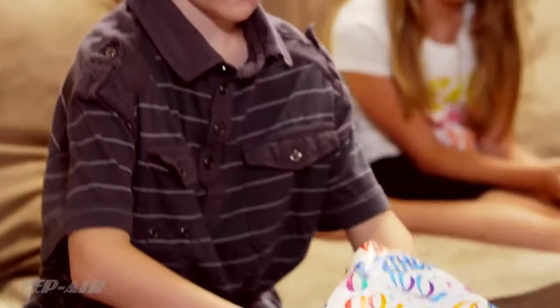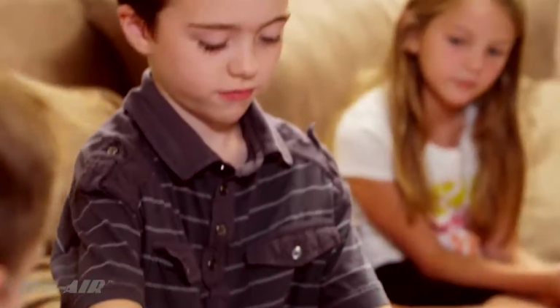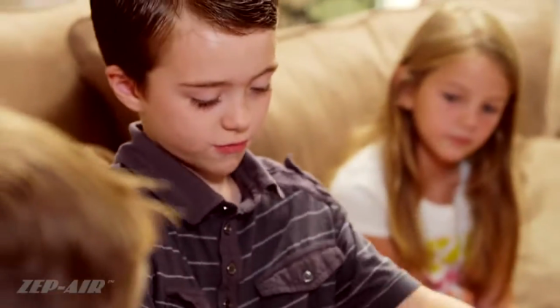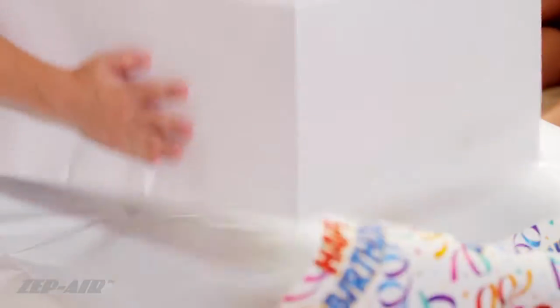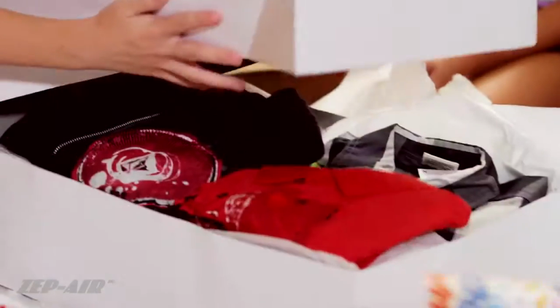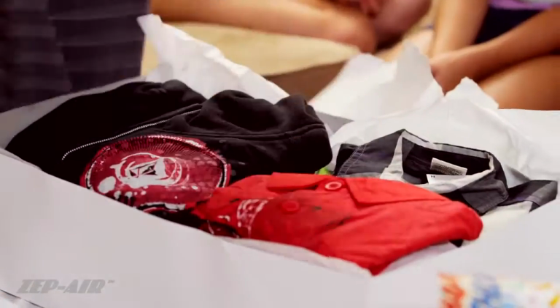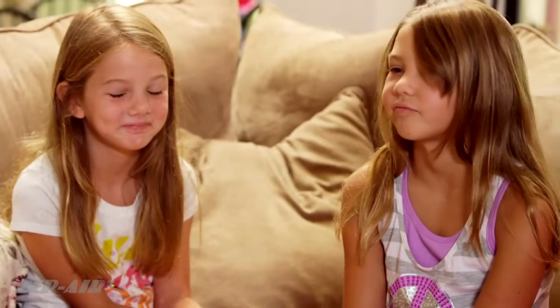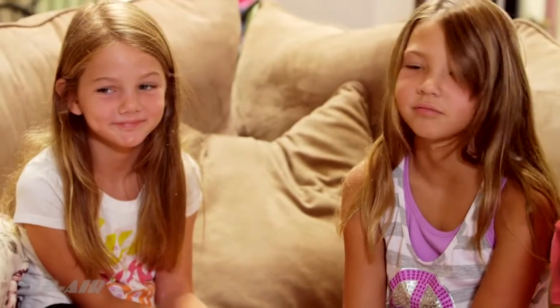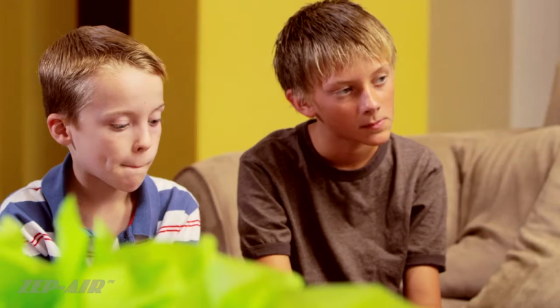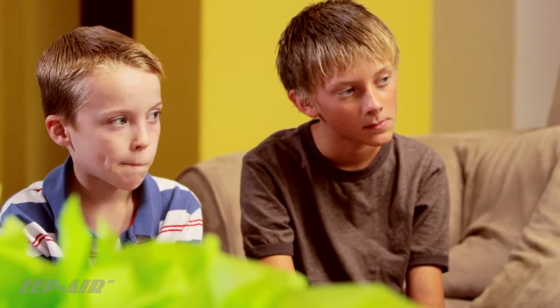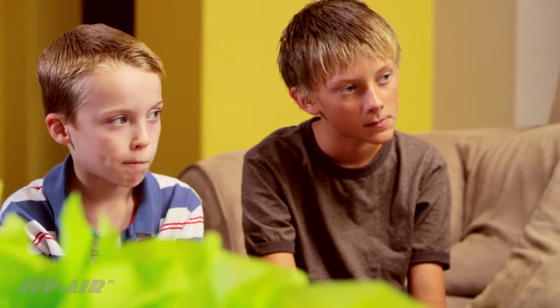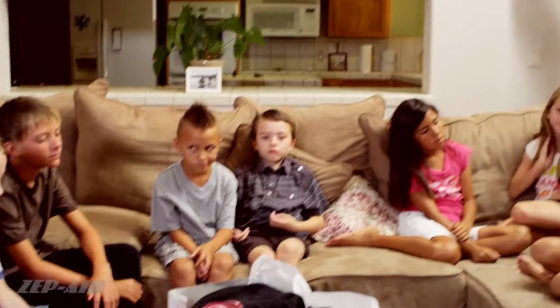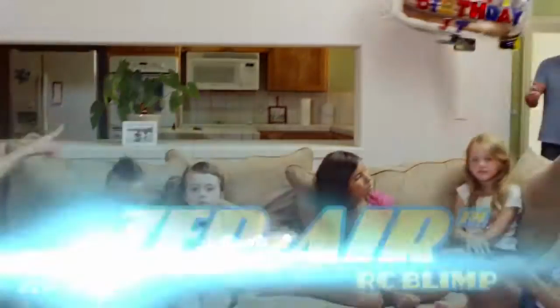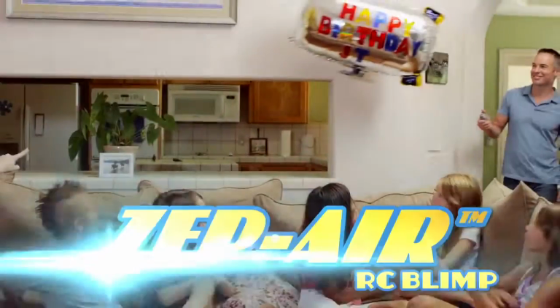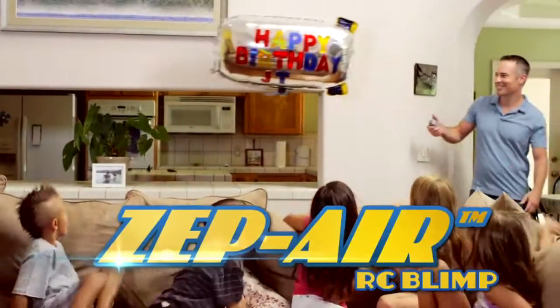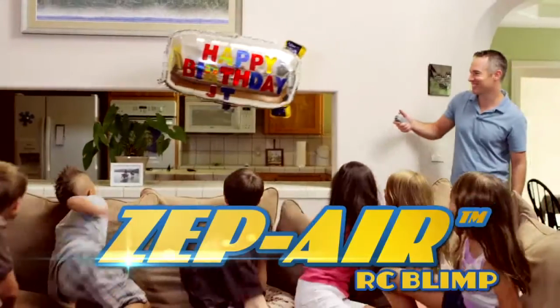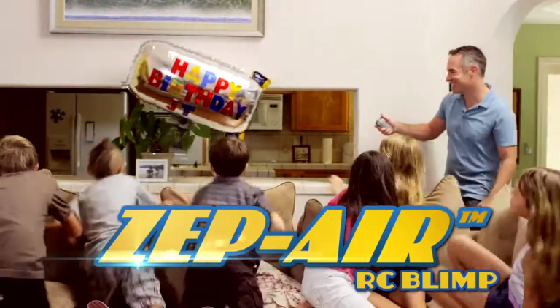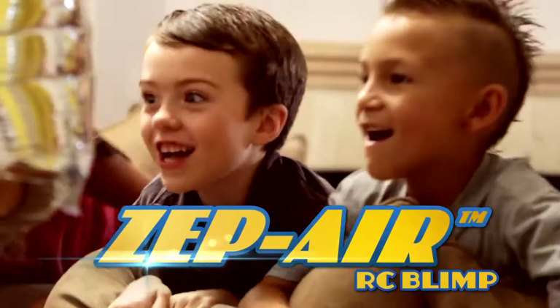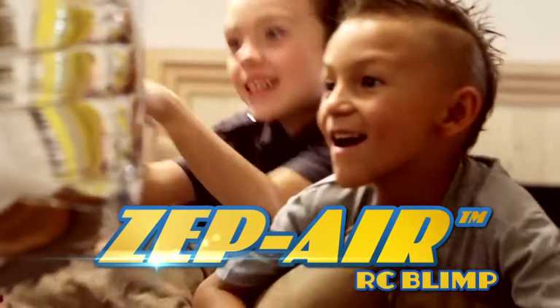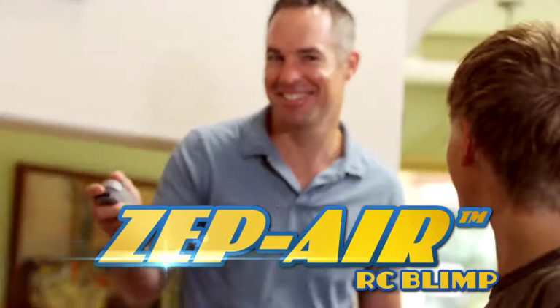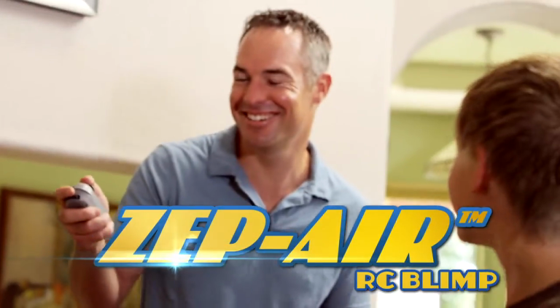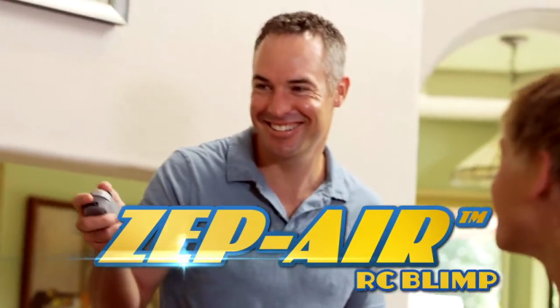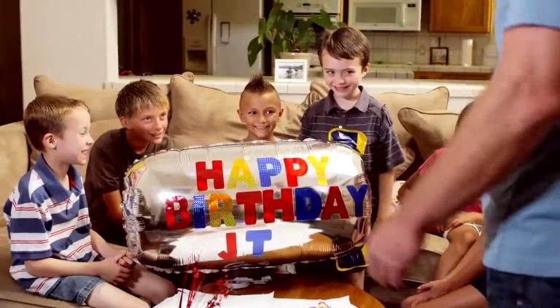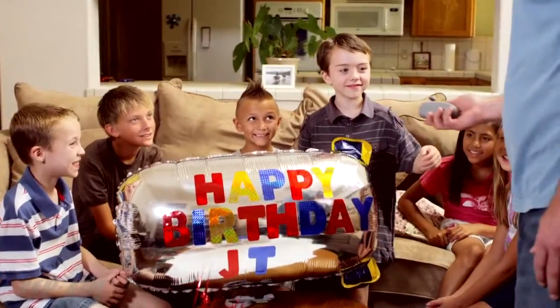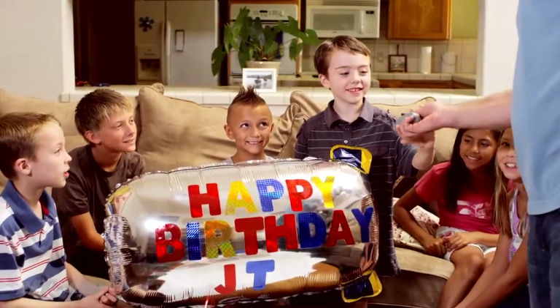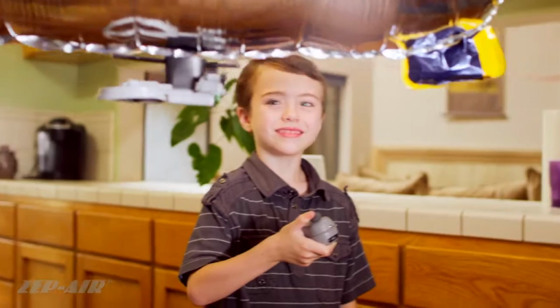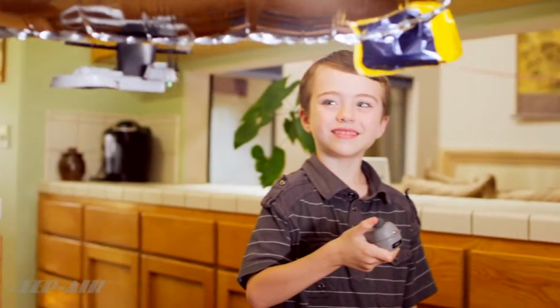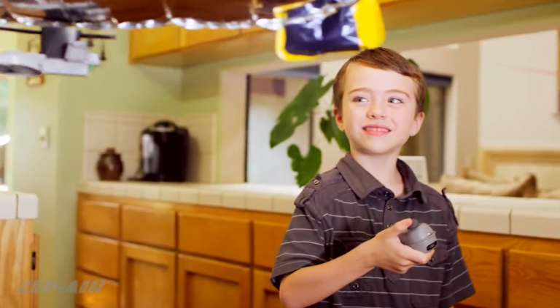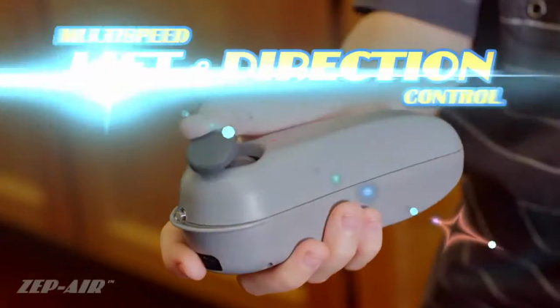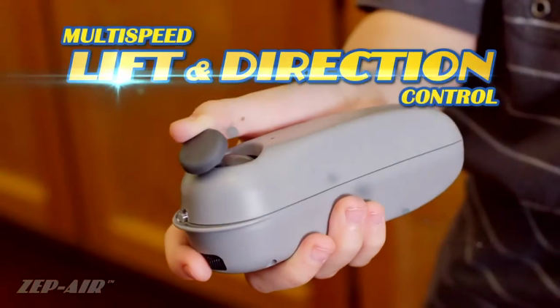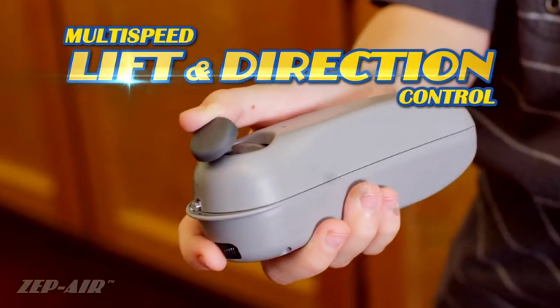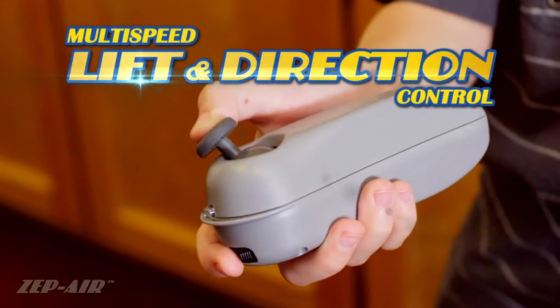Tired of giving the same old presents year after year? Surprise them this year with the new Zipair RC Blimp! Easy to fly compared to small indoor helicopters, using an innovative handheld 3-channel remote with multi-speed lift and direction control.